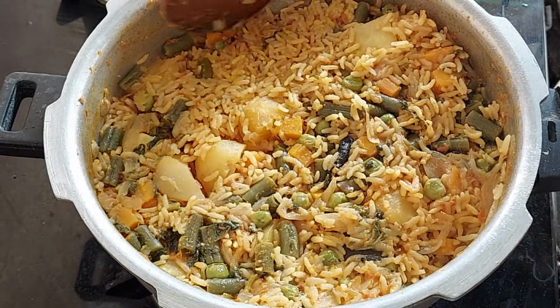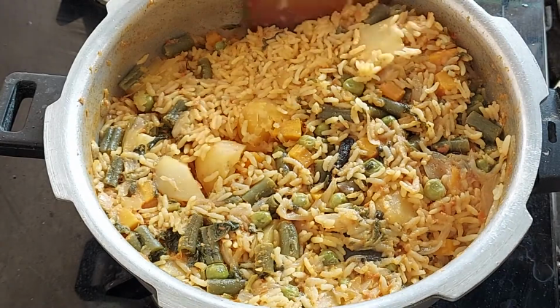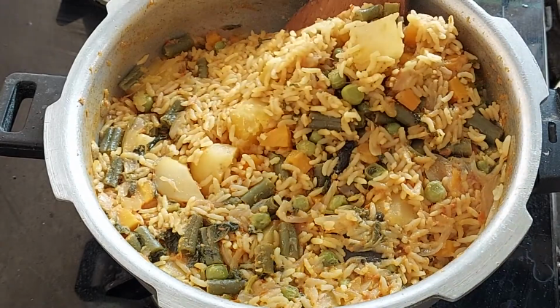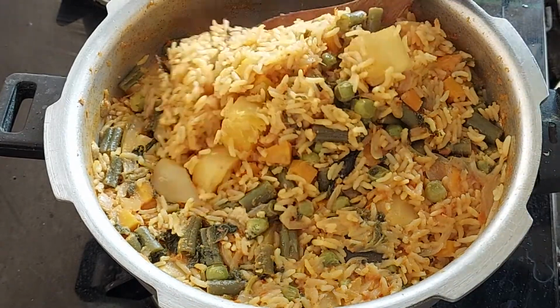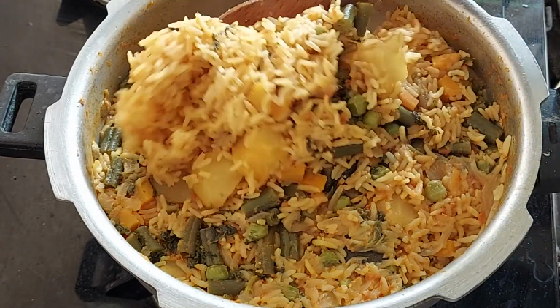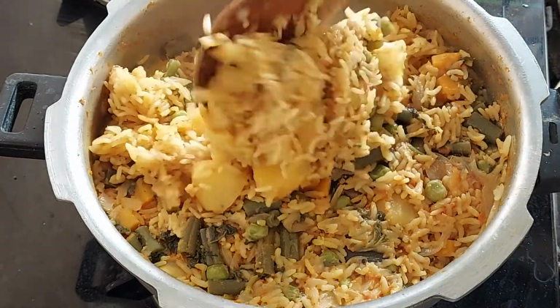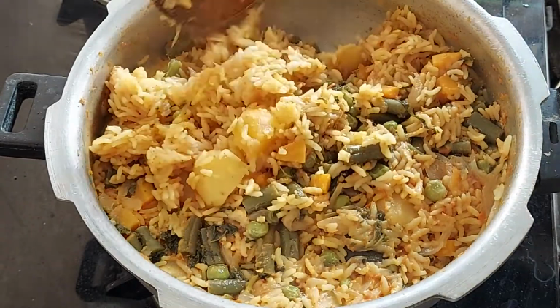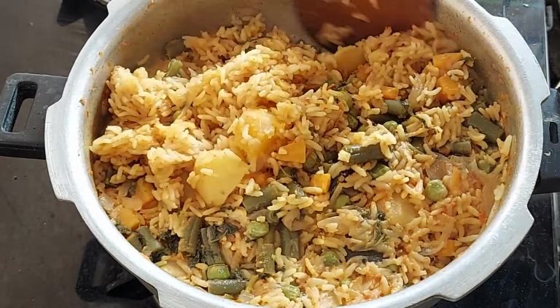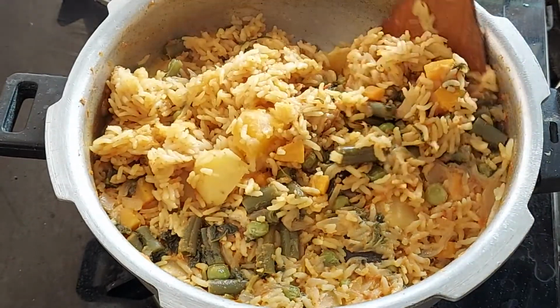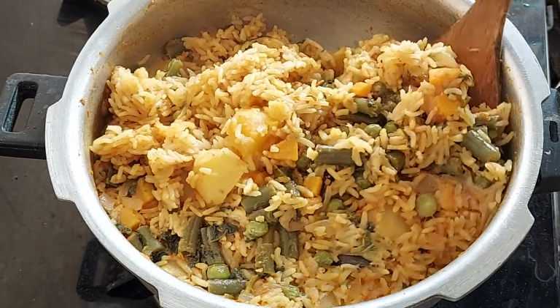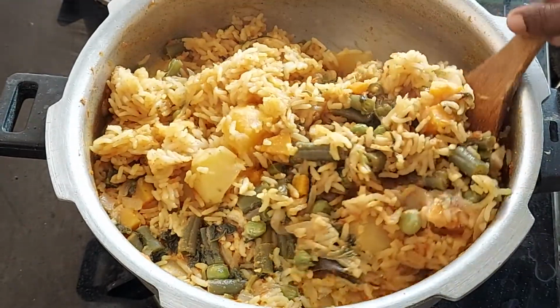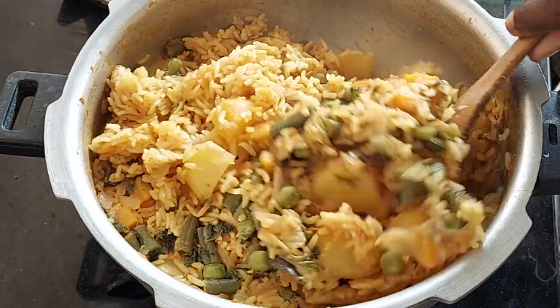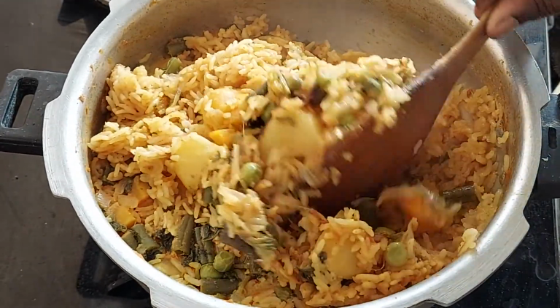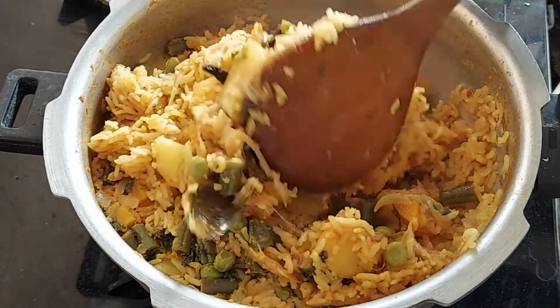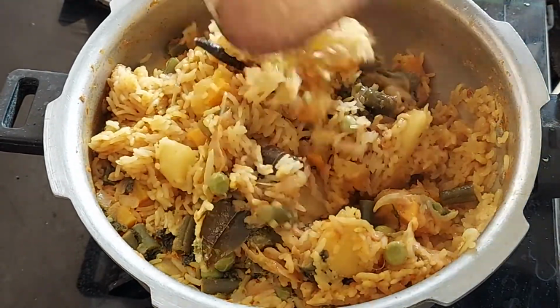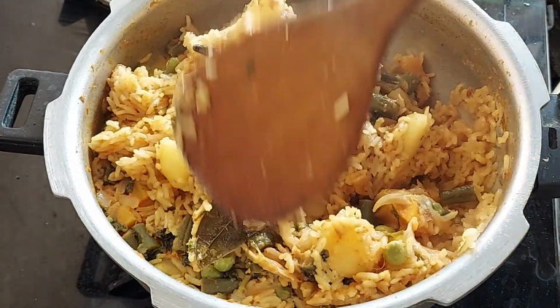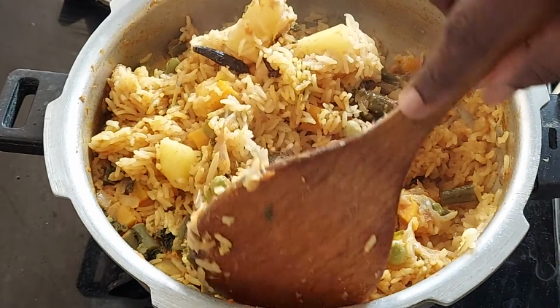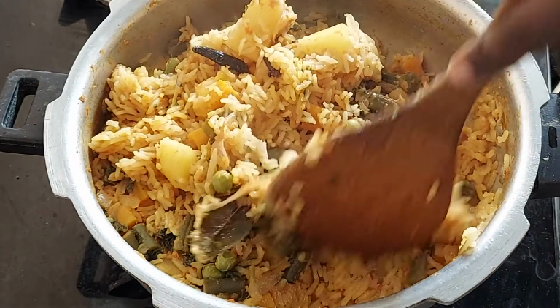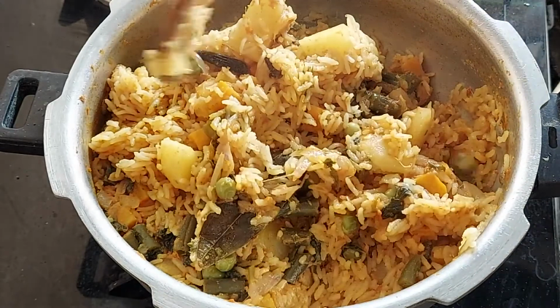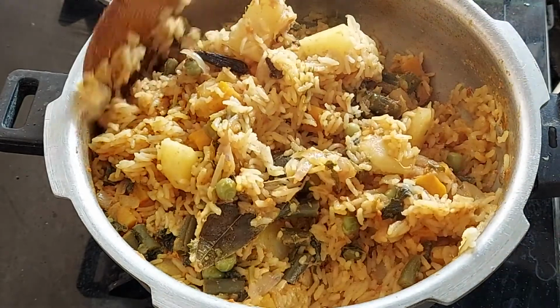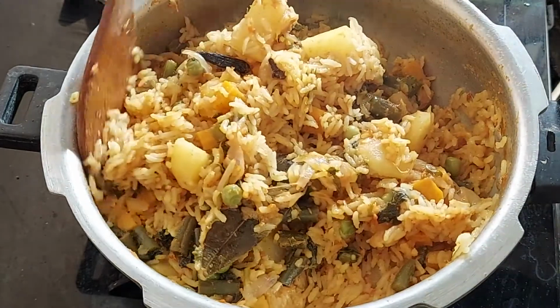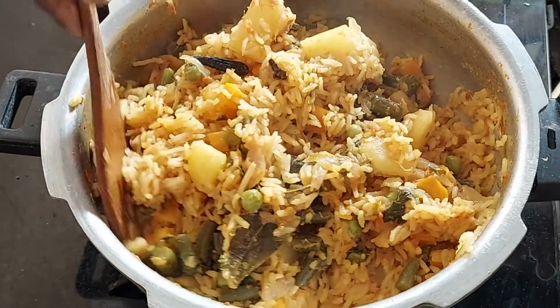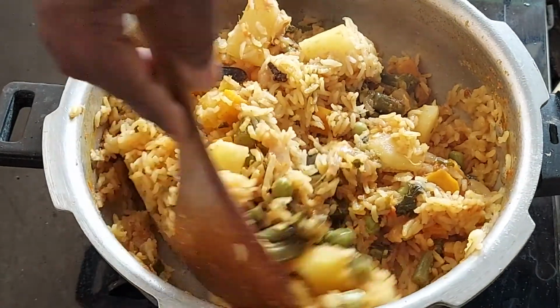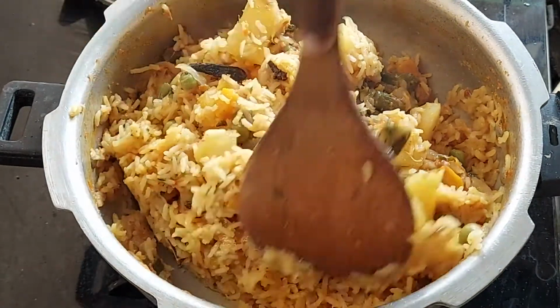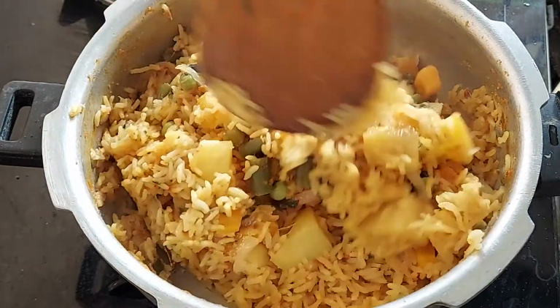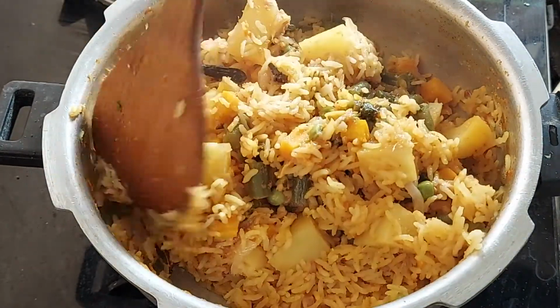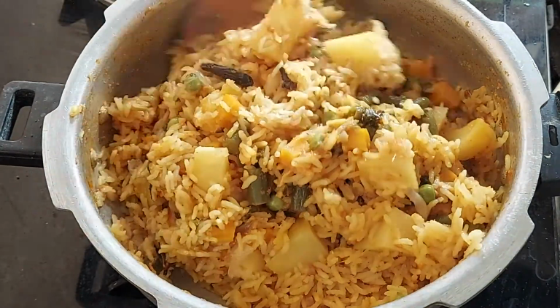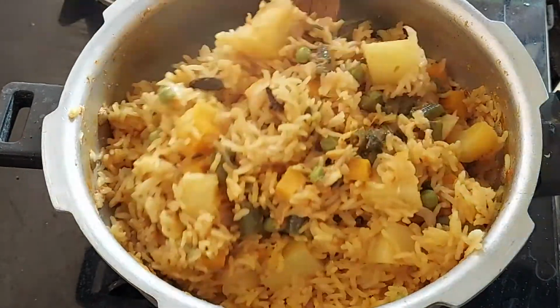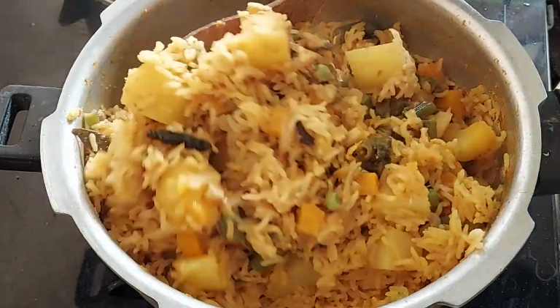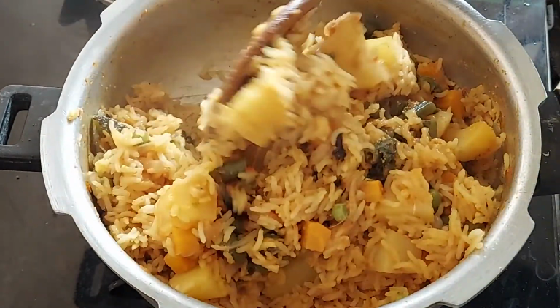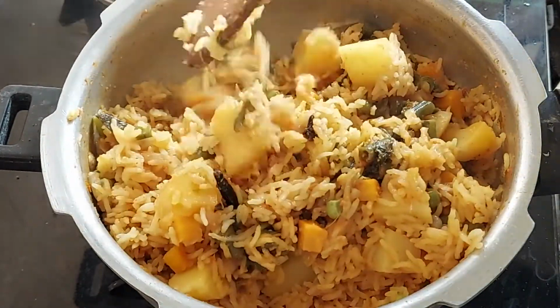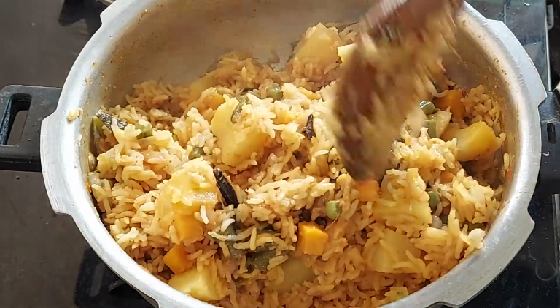Hello all, welcome to my channel, Coffee Tray. Today we can see how to cook the vegetable biryani. It's very simple and easy. It's very easy to cook in a pressure cooker.